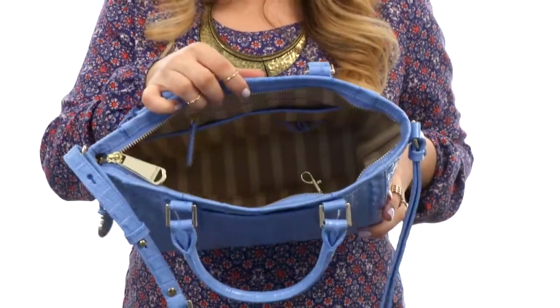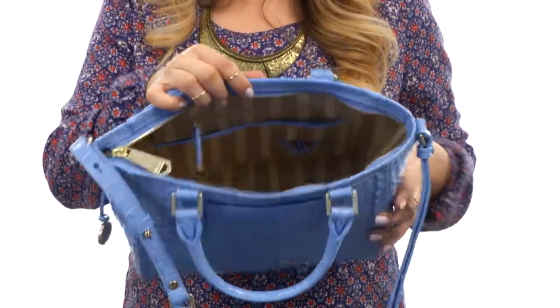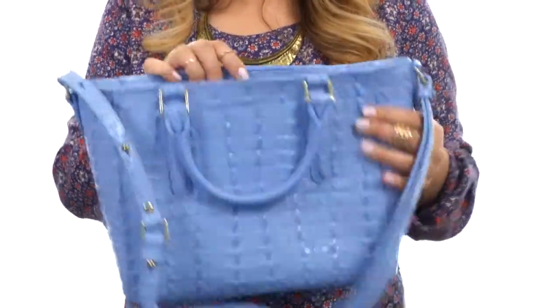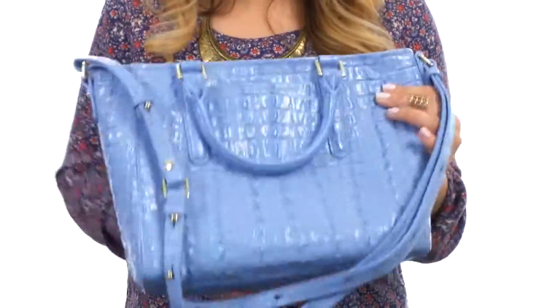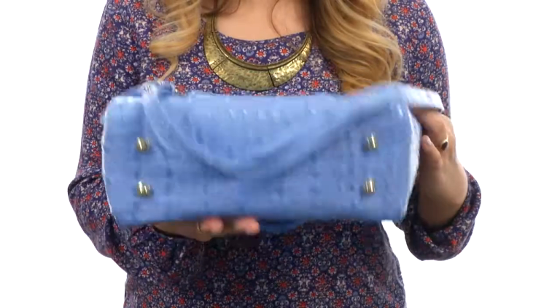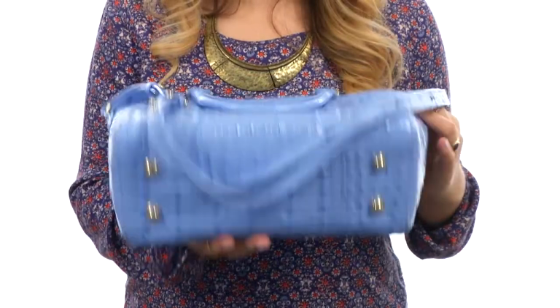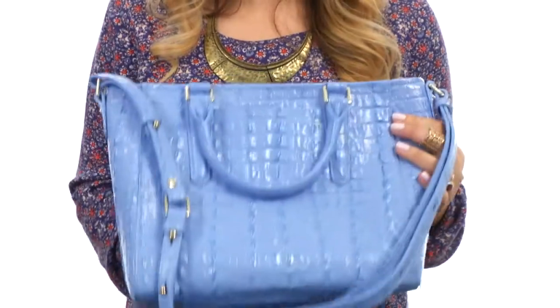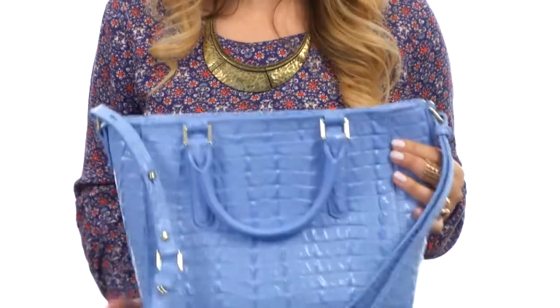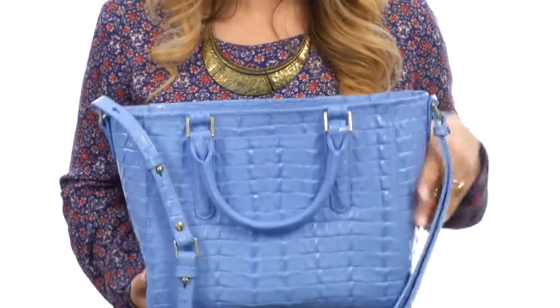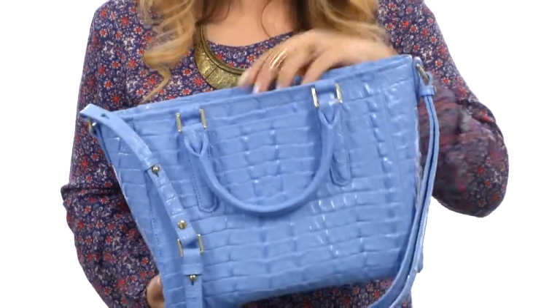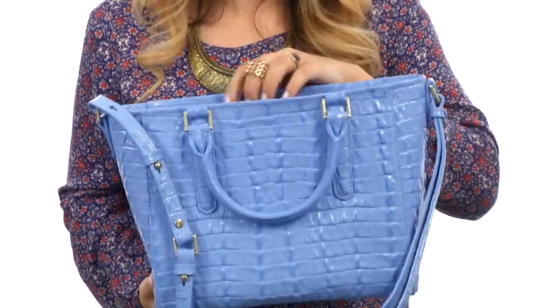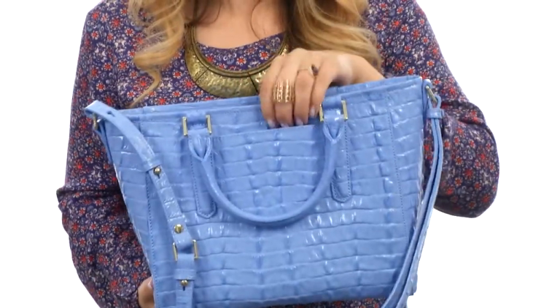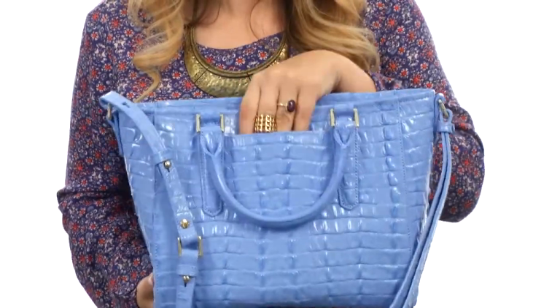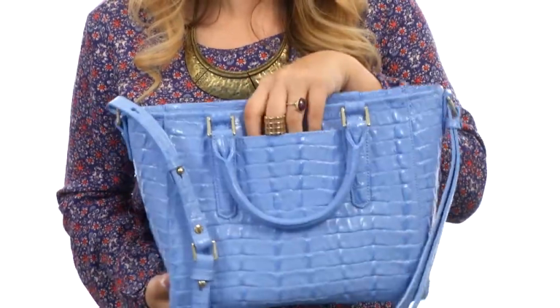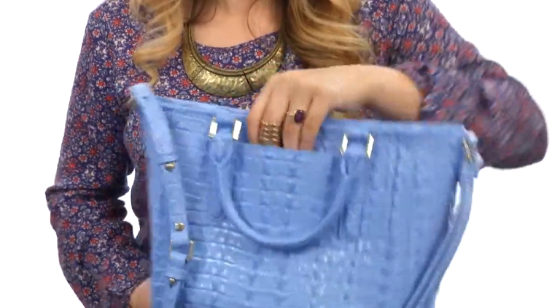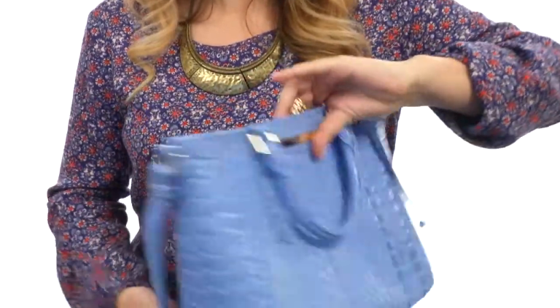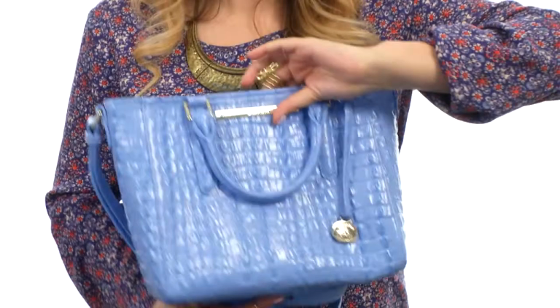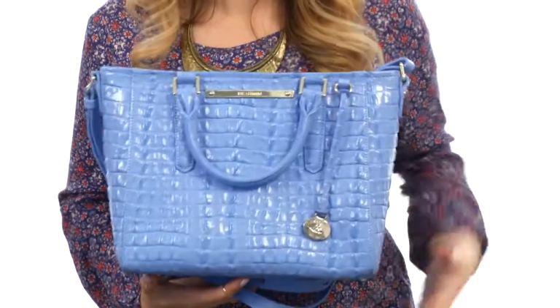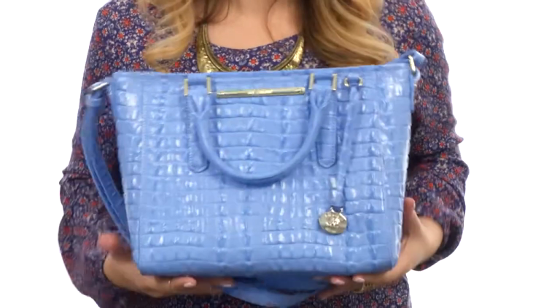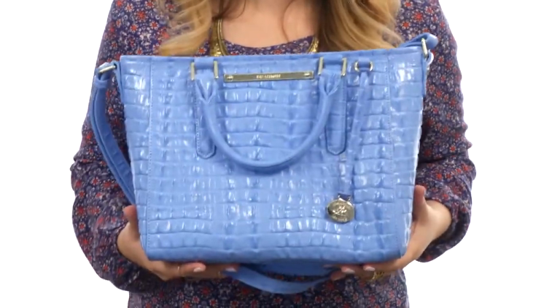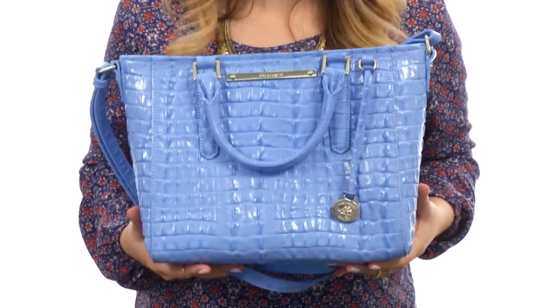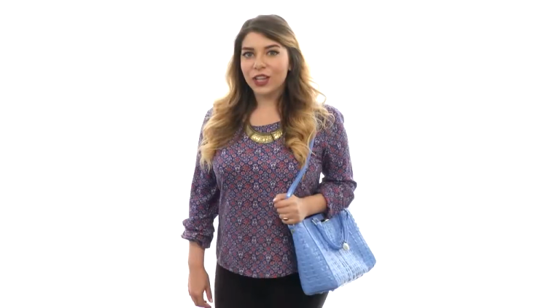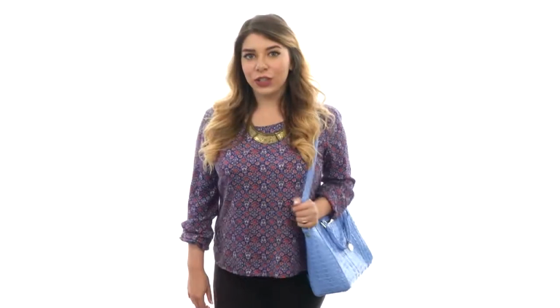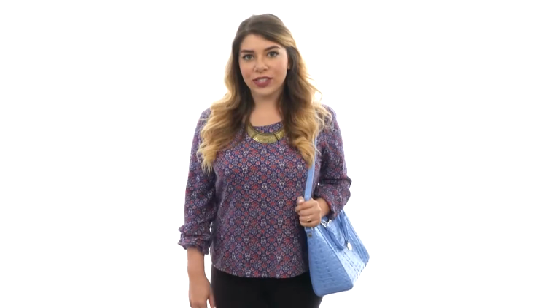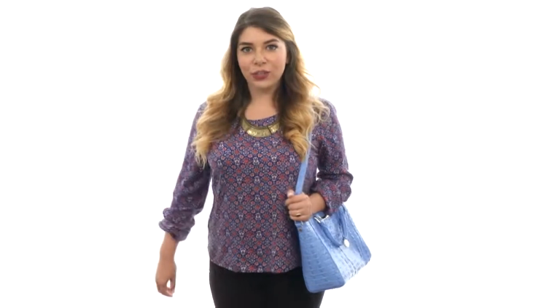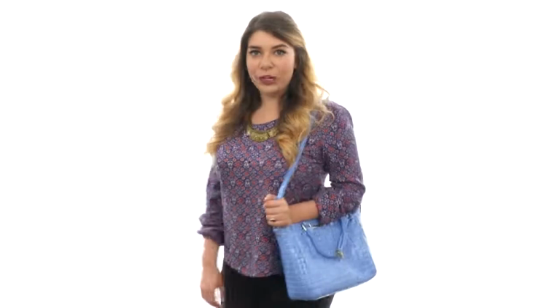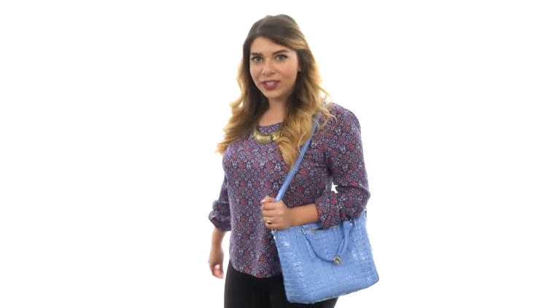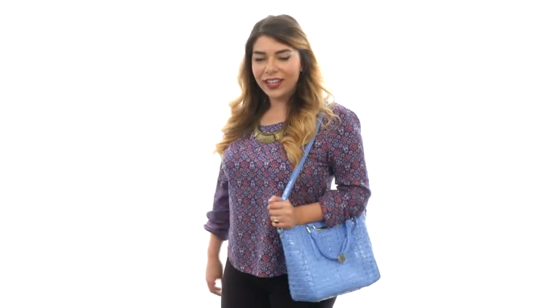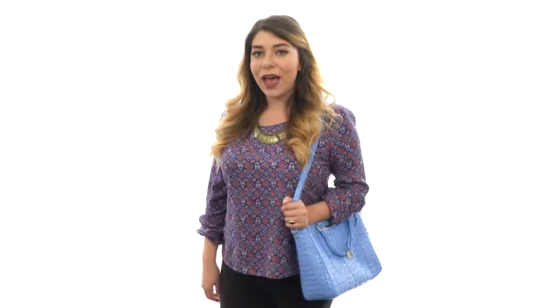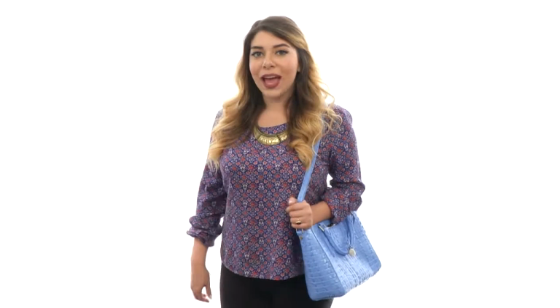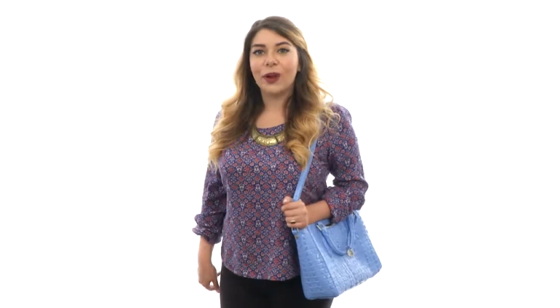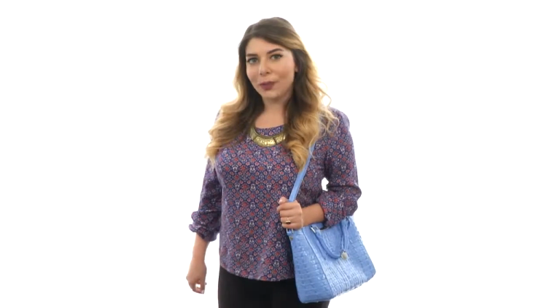Inside, there is a nice flat bottom as you can see, so all your stuff won't fall out. And a nice little slip pocket right here for that phone and or lip gloss. Now, you can stretch your stuff with superior style in your fab new bag from Brahman.